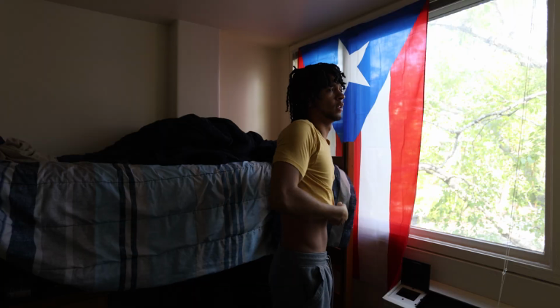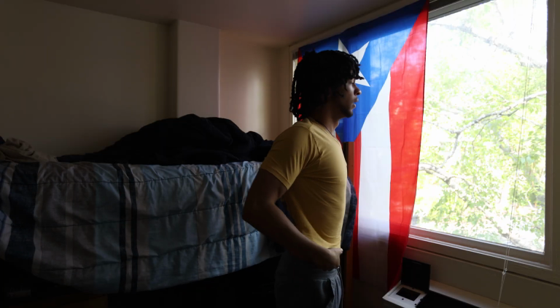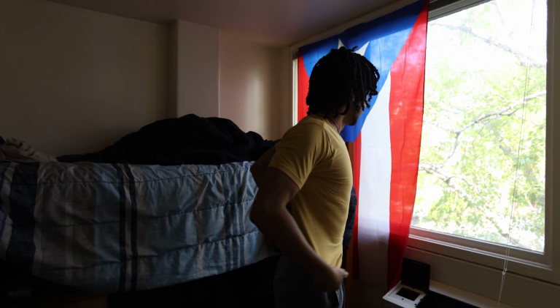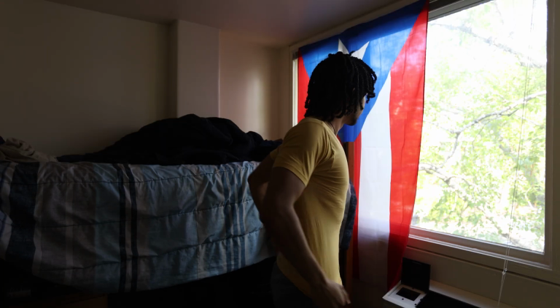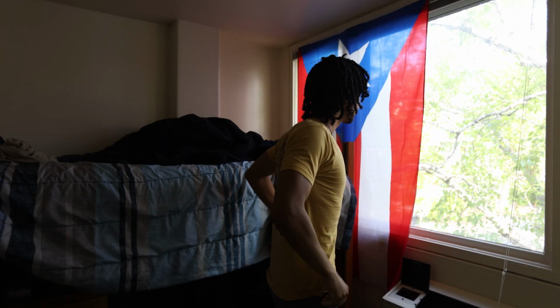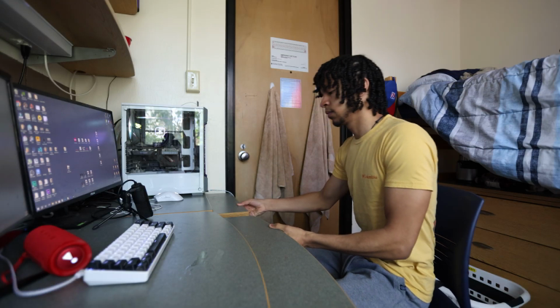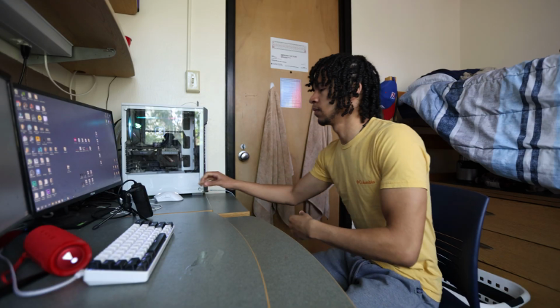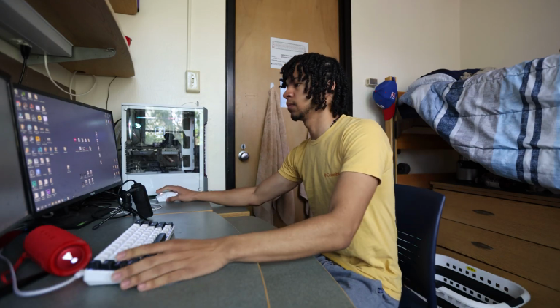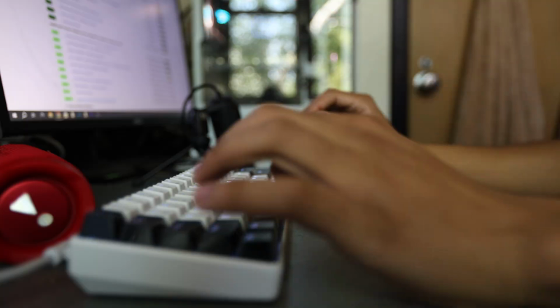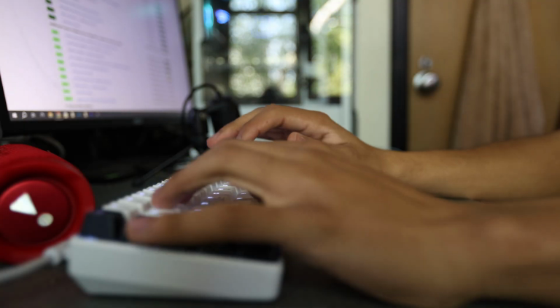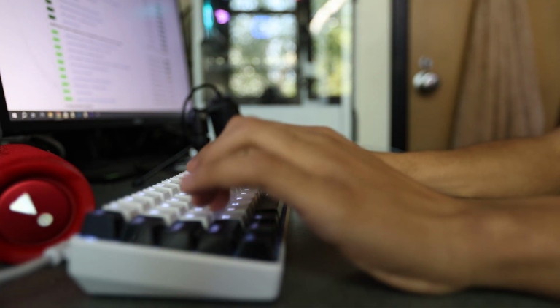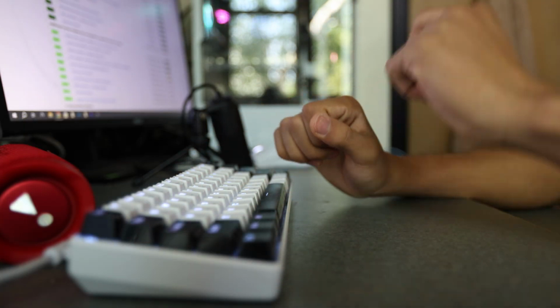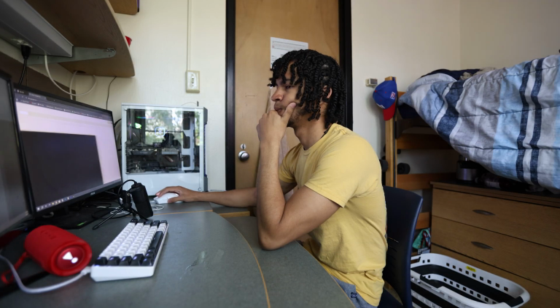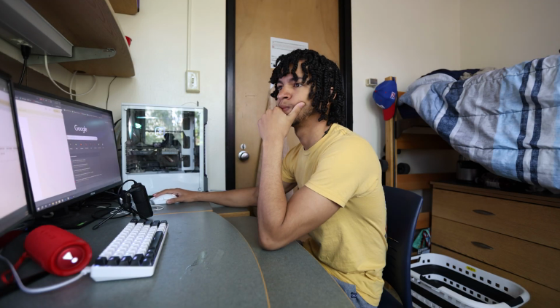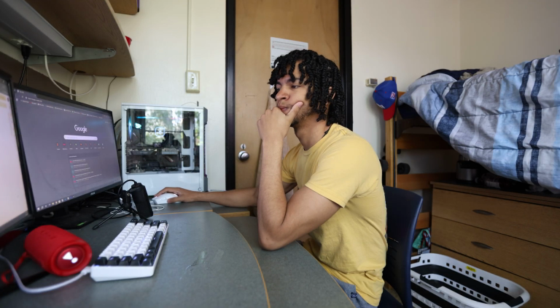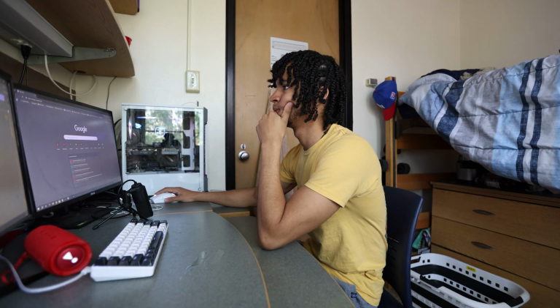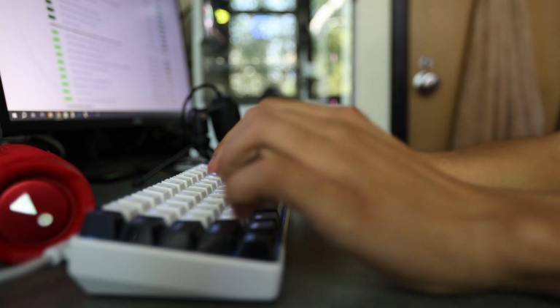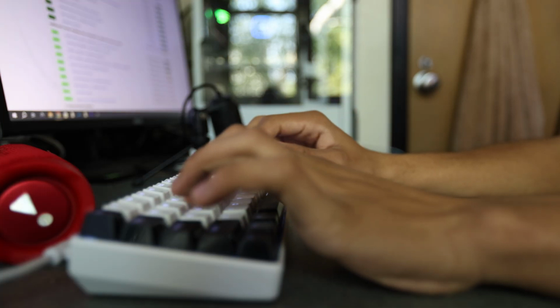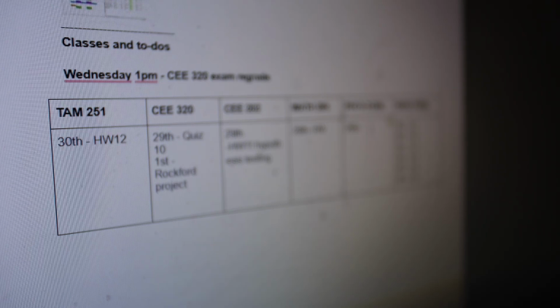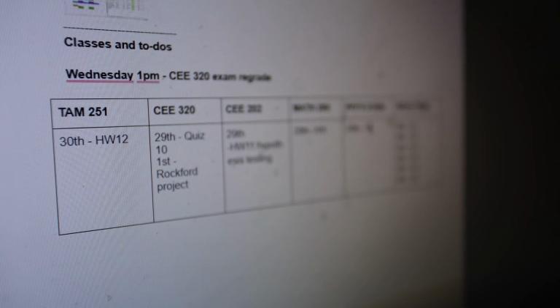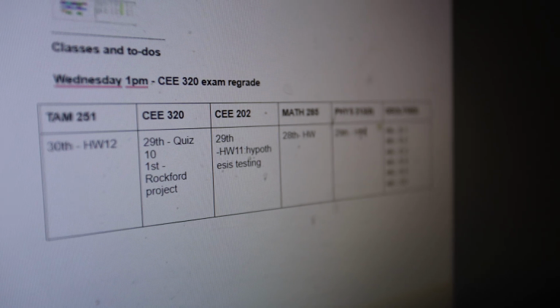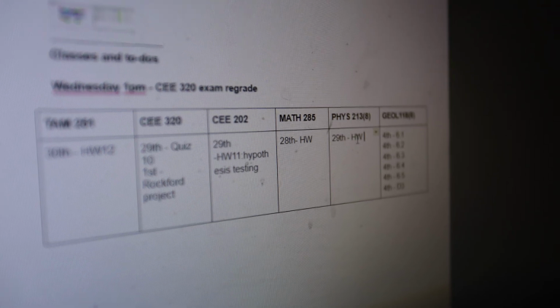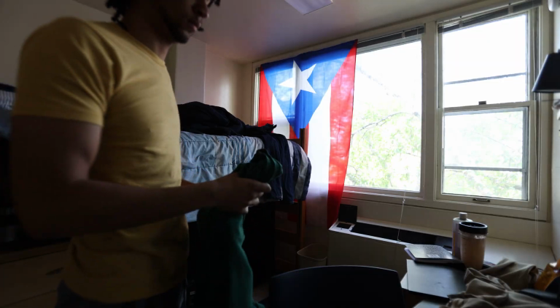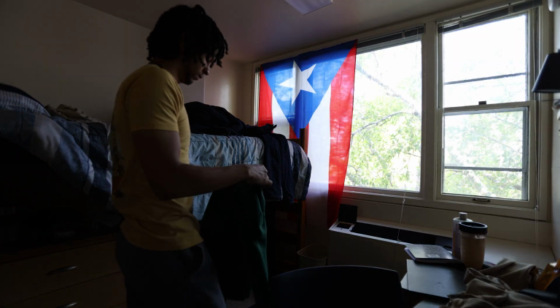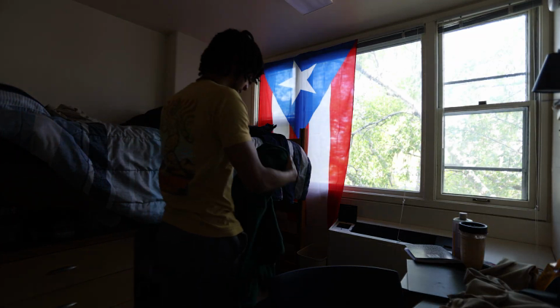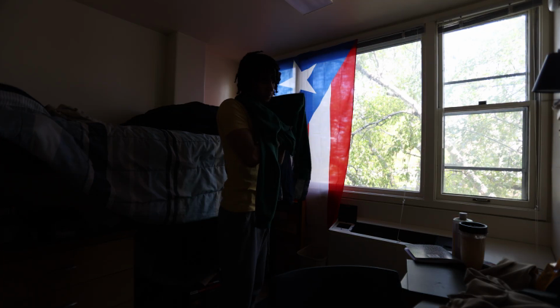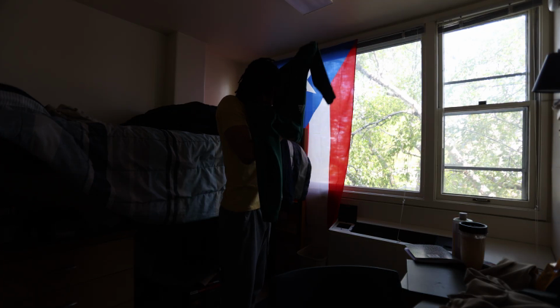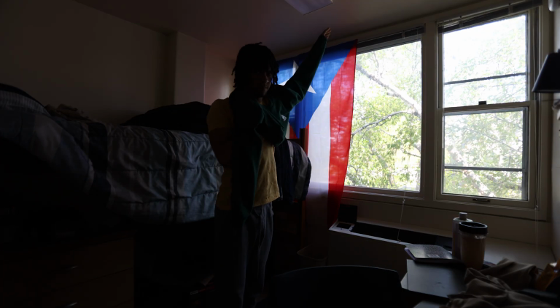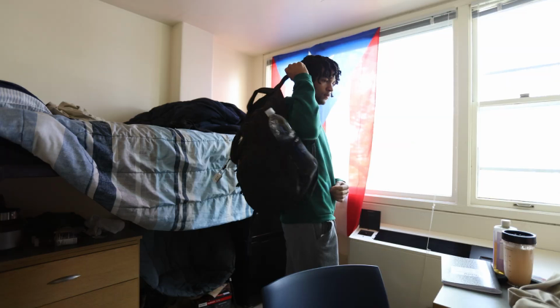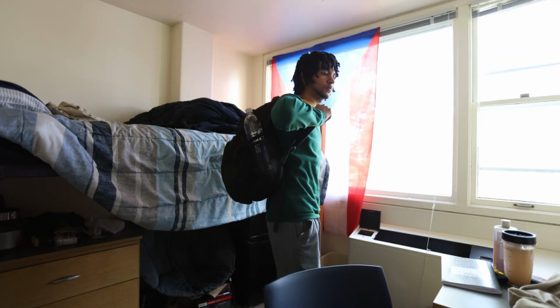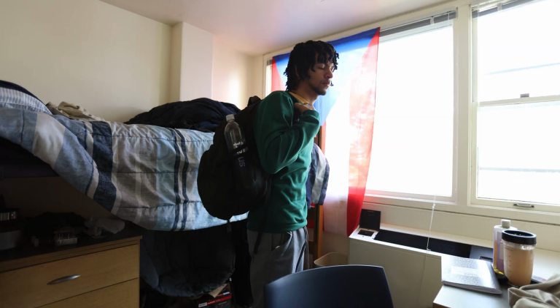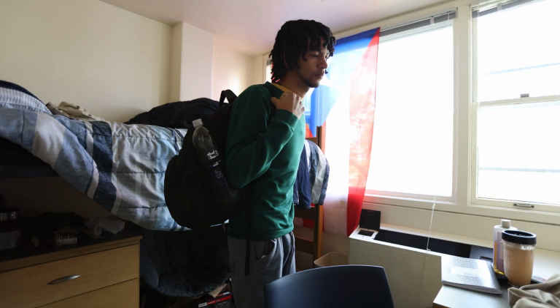First thing in the morning after getting dressed, I have a very specific thing I do on Mondays only. I hop on my computer and type in the specific homework and general assignments for my courses due that week and their dates. I got away with not doing it last semester, but this semester it would be completely impossible if I didn't do it.